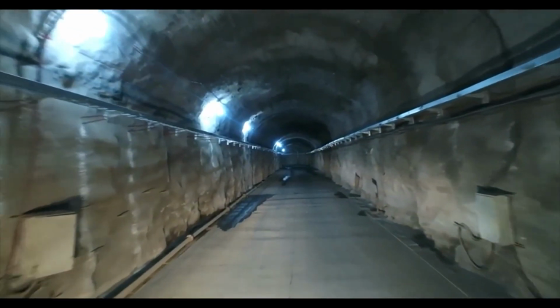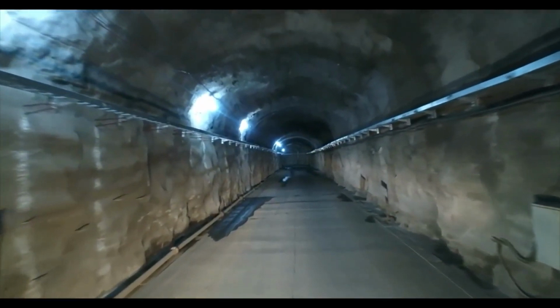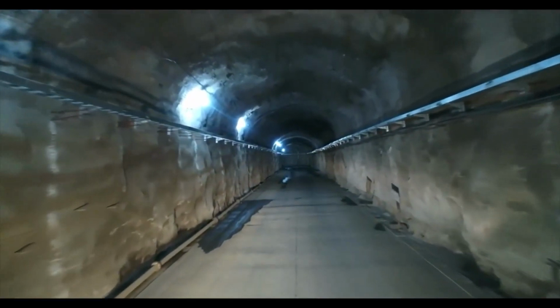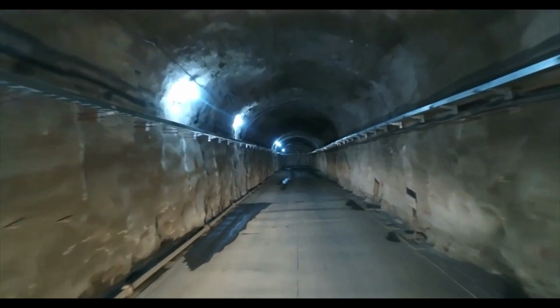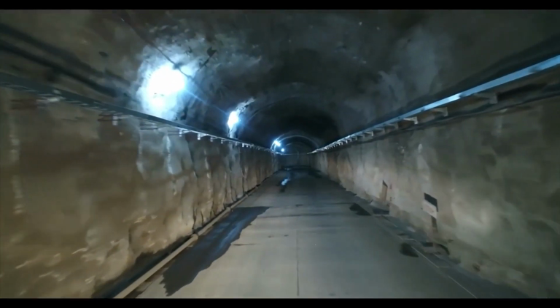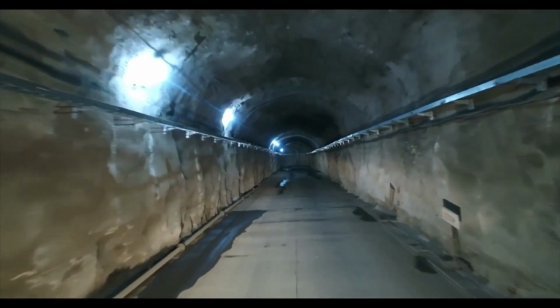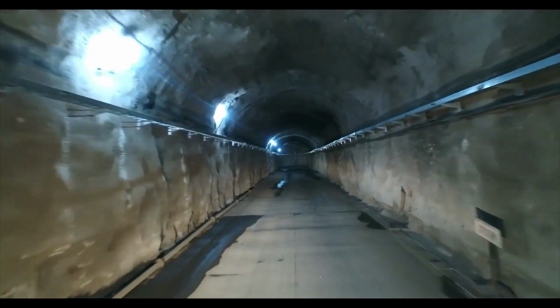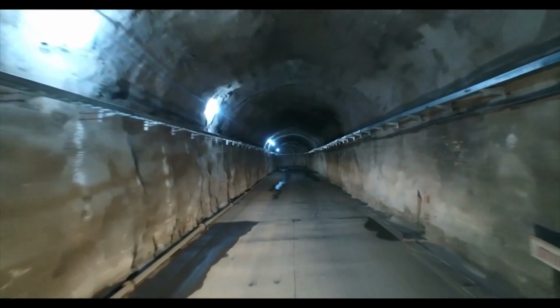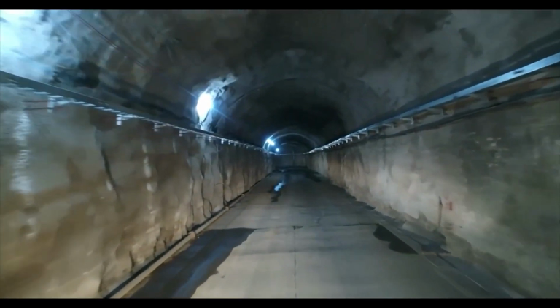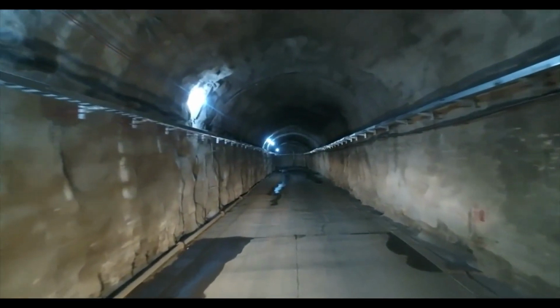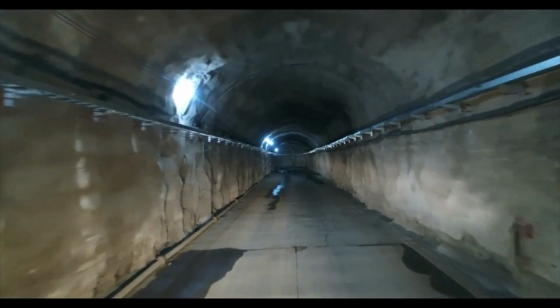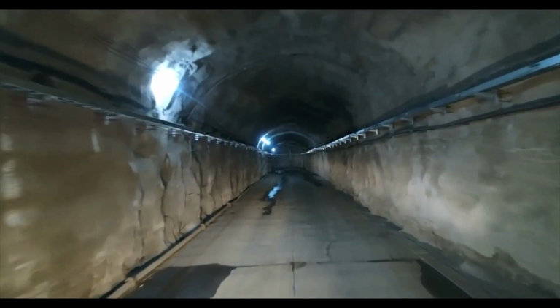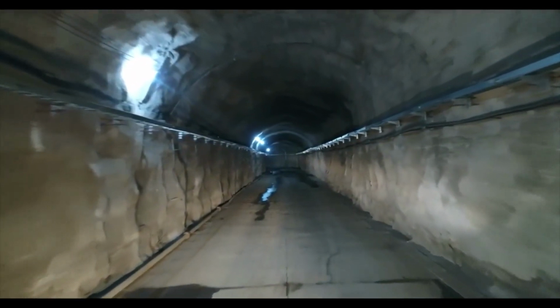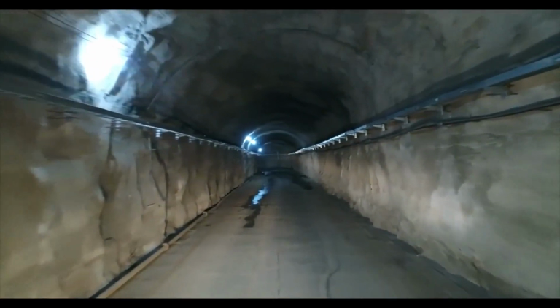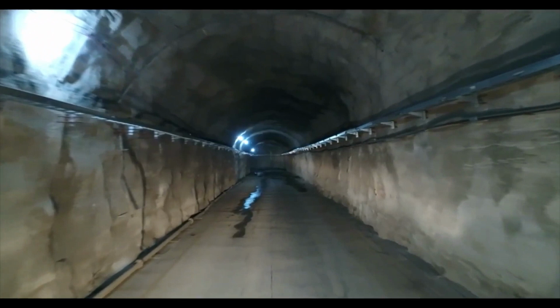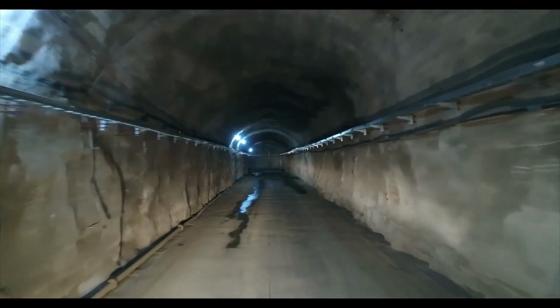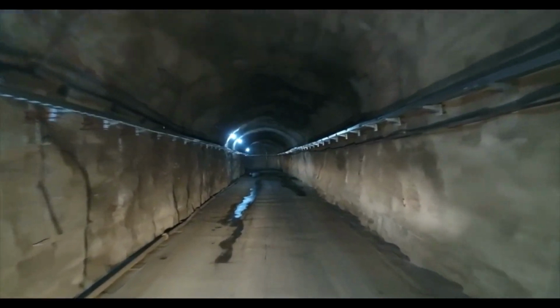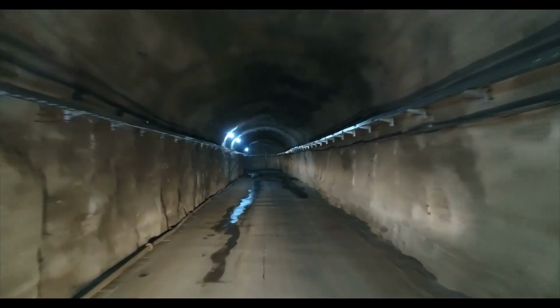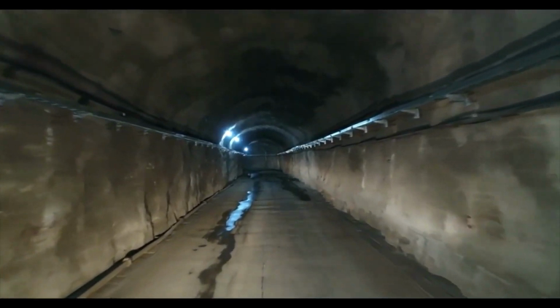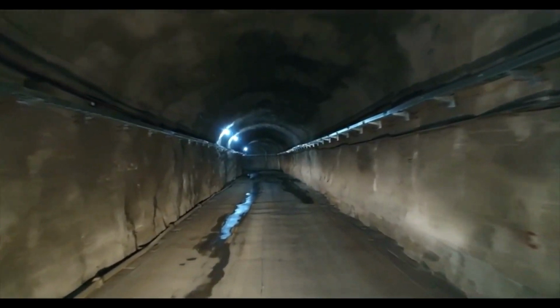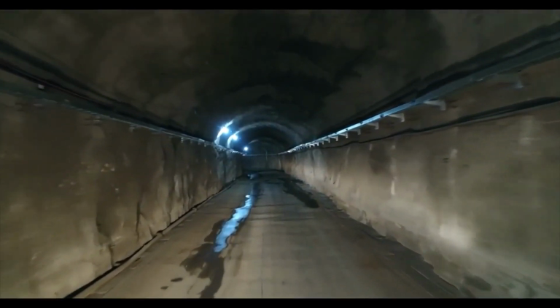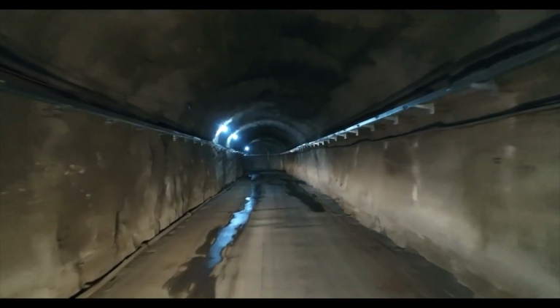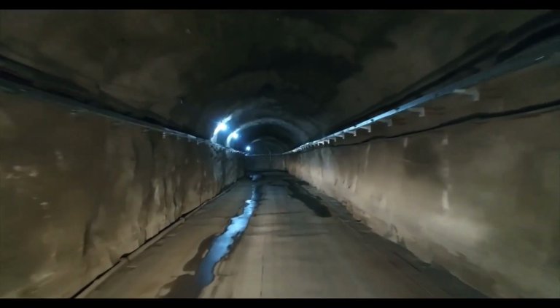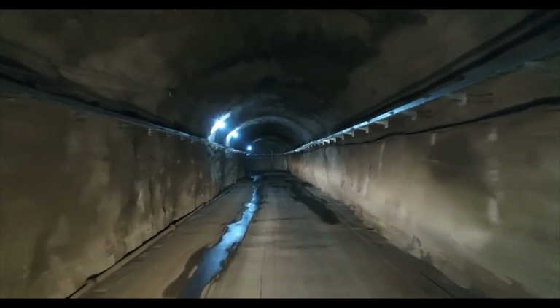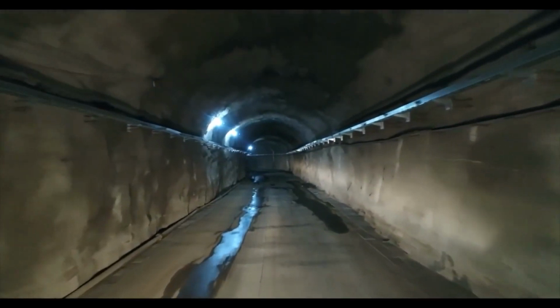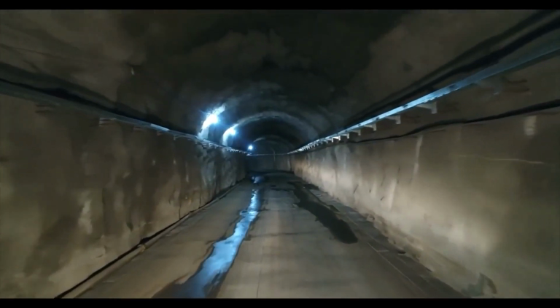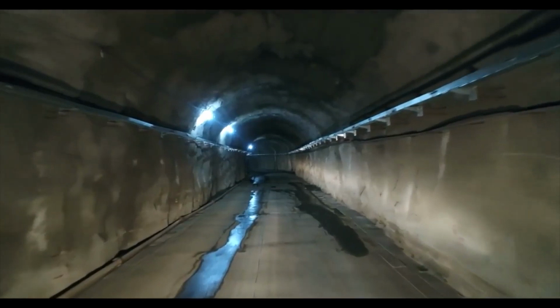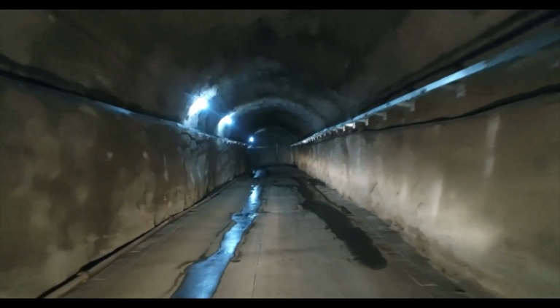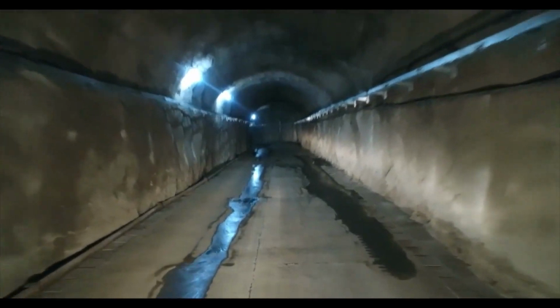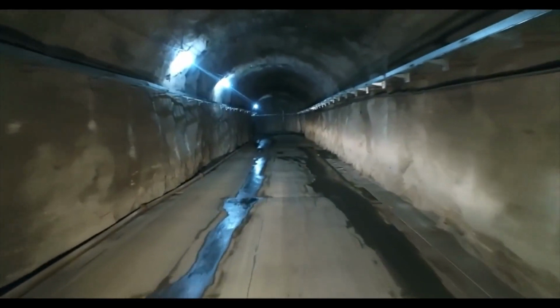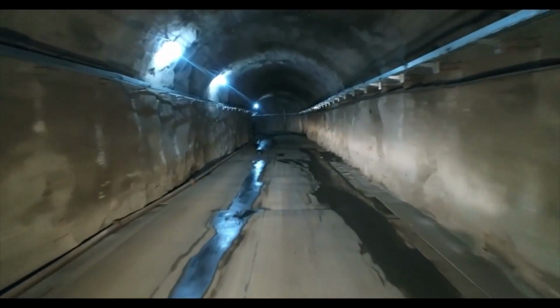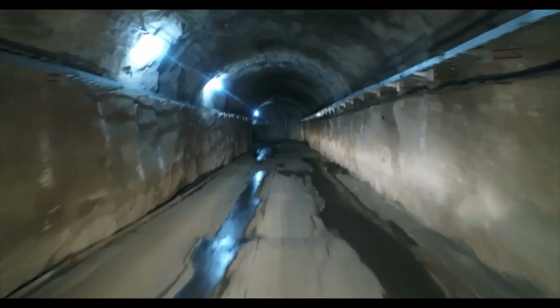Though the actual tunnel length is 12.4 kilometers, the drilling covers about 20 kilometers in total, including tunnels used for other purposes. After the successful breakthrough, the remaining tasks can be undertaken more easily.